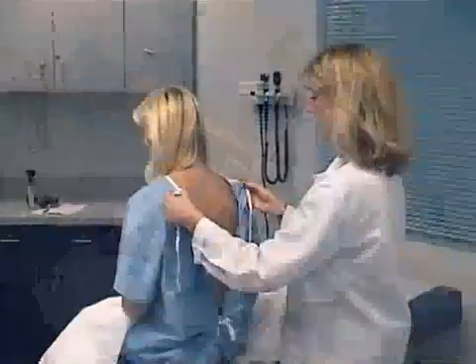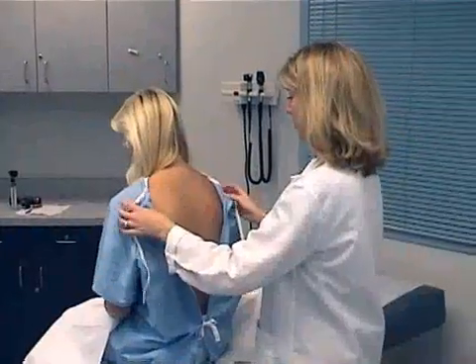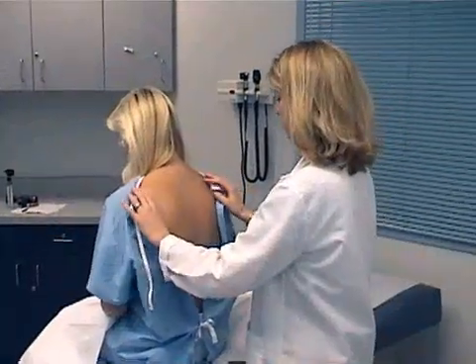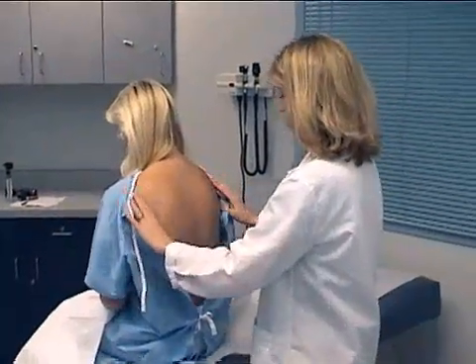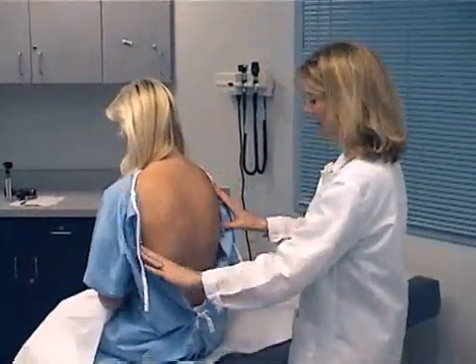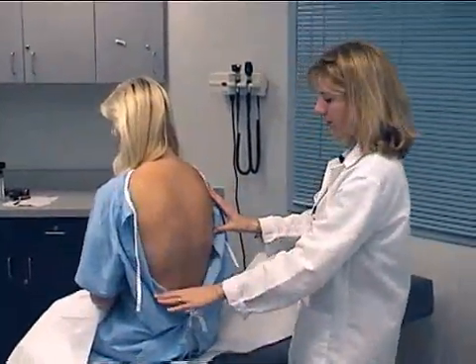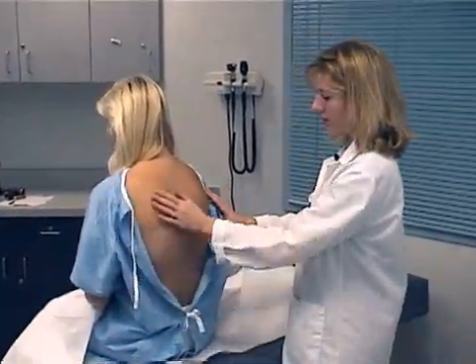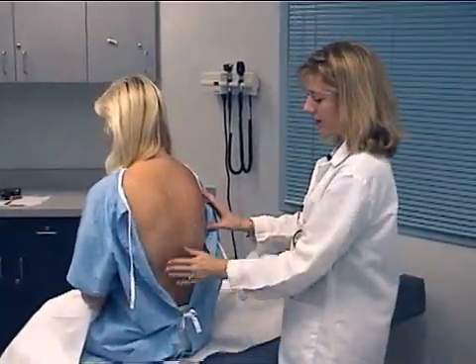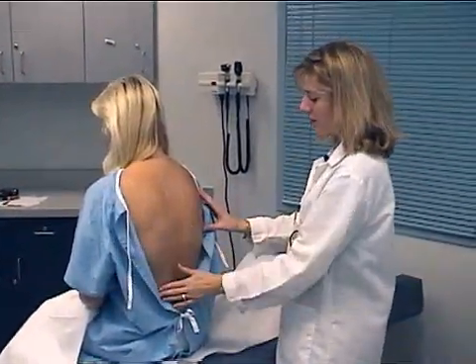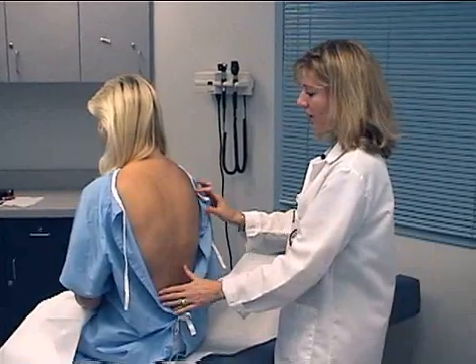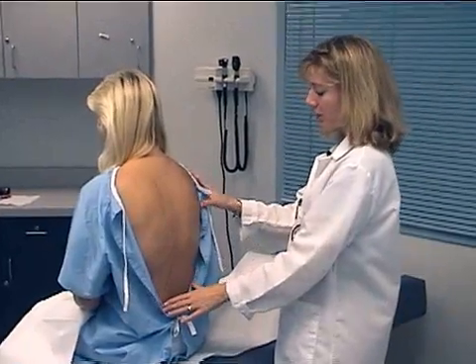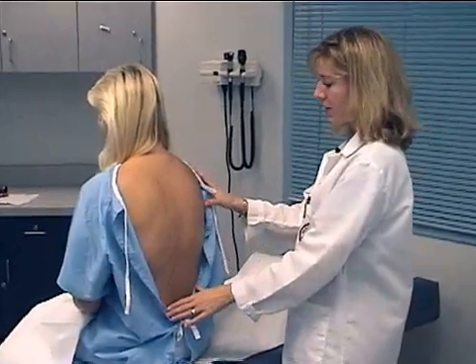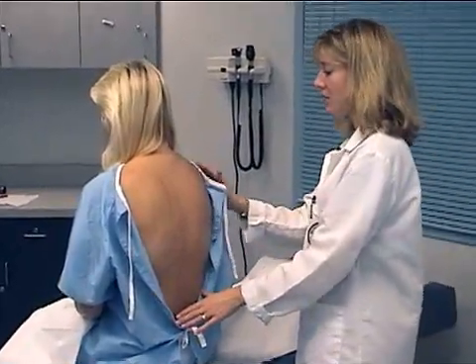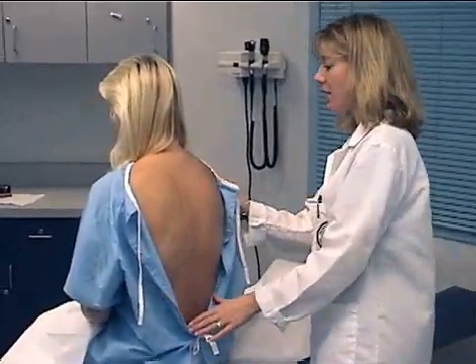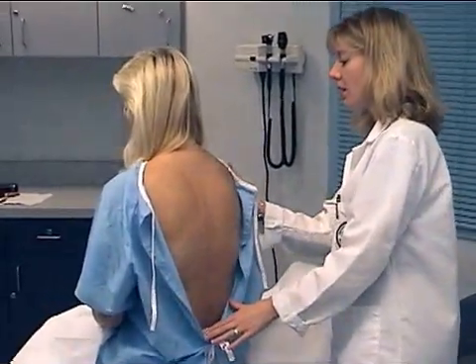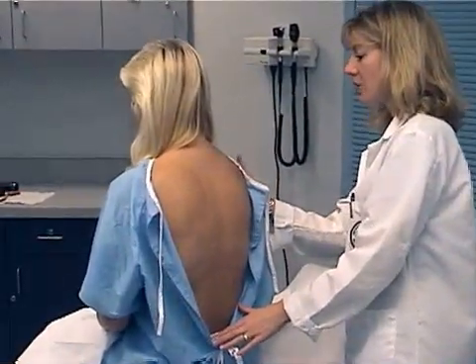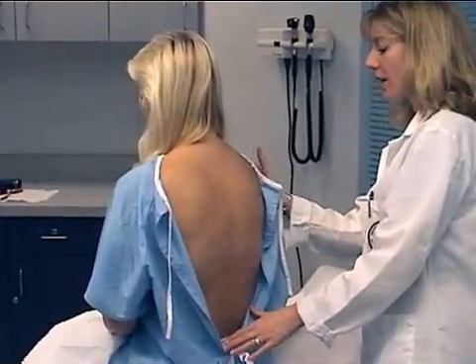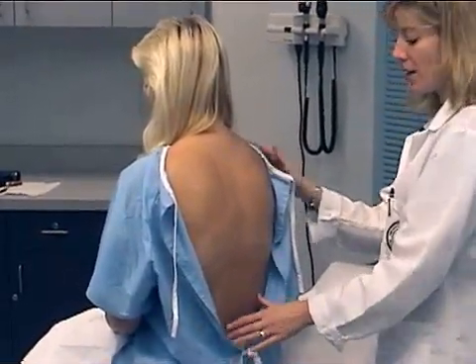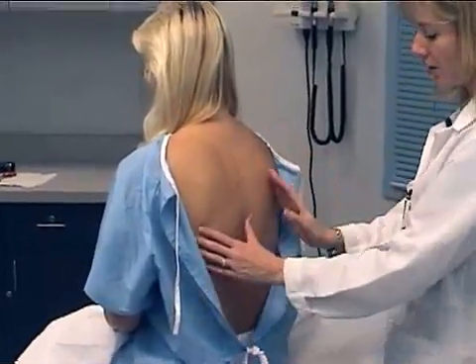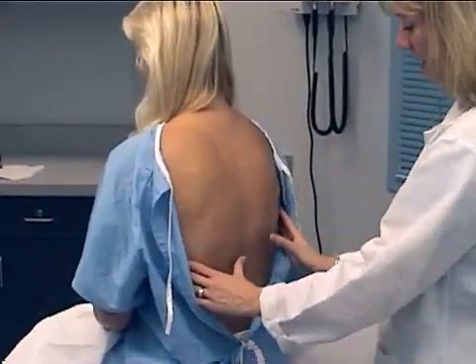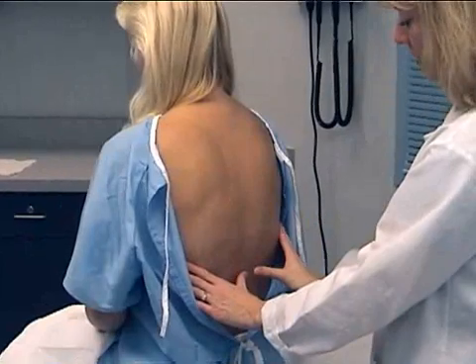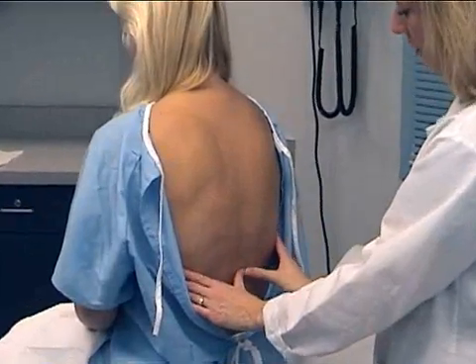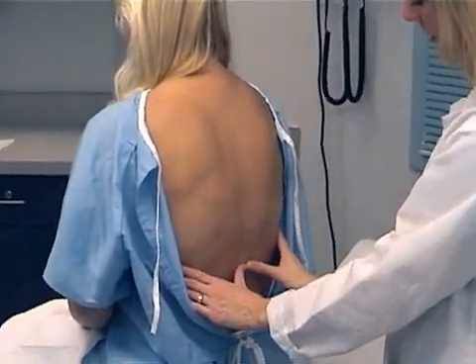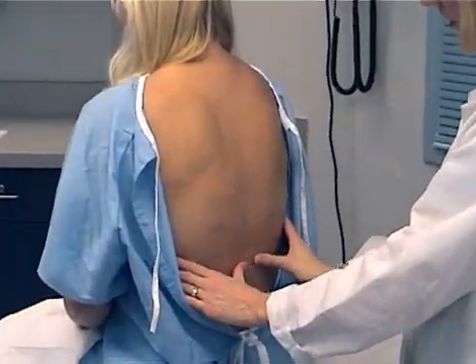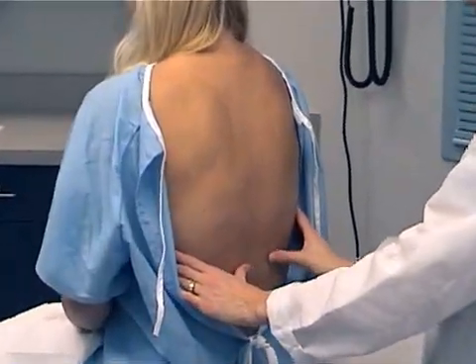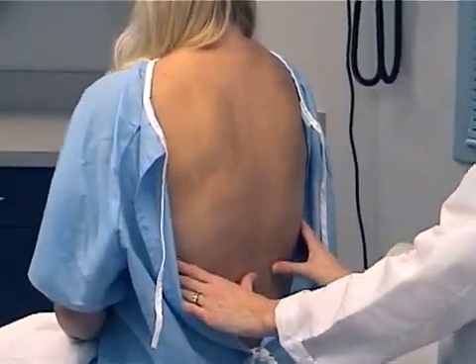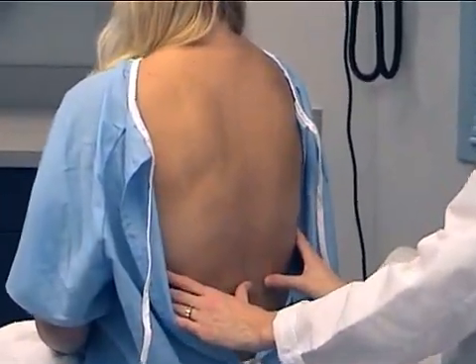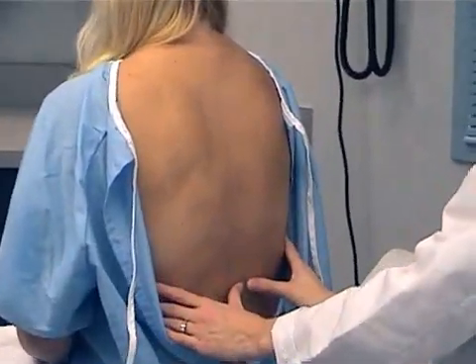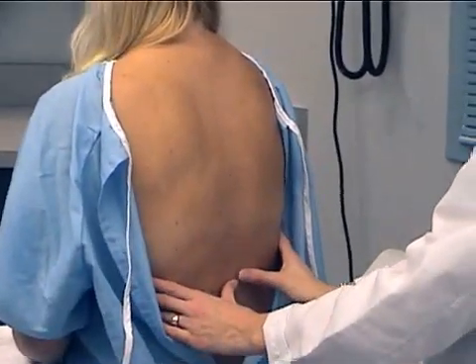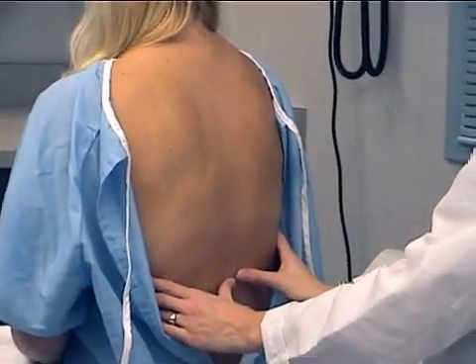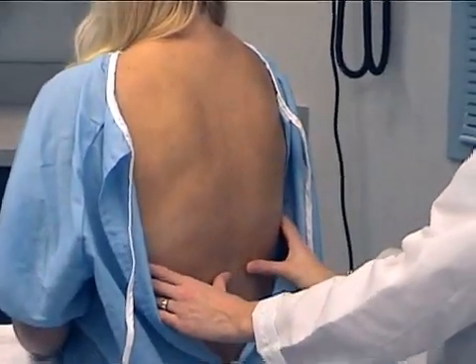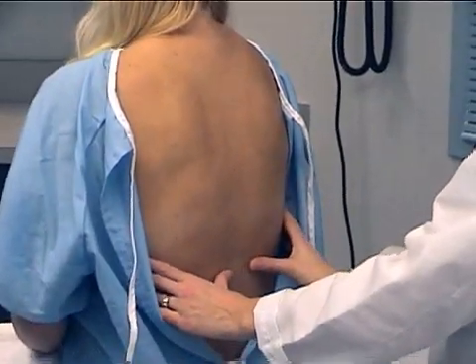Now, first we're just going to do a general inspection of the skin, looking for any lesions, noting respirations, AP dimension, and also lung expansion. Have you breathe in and out, and again in and out.